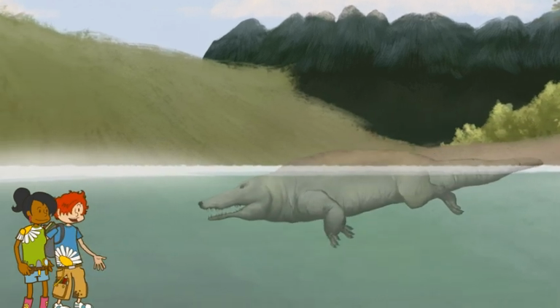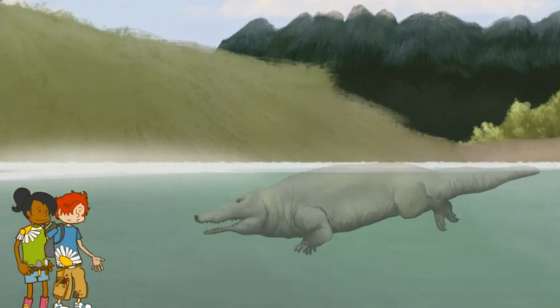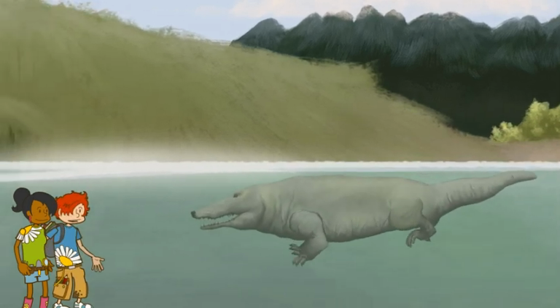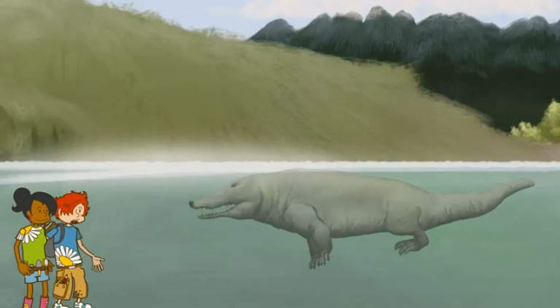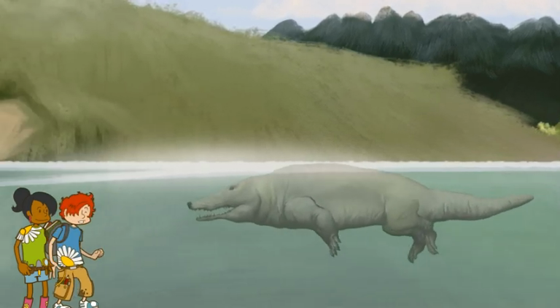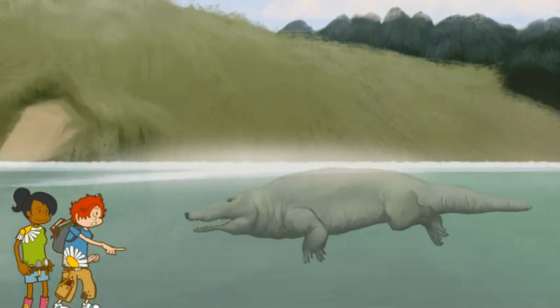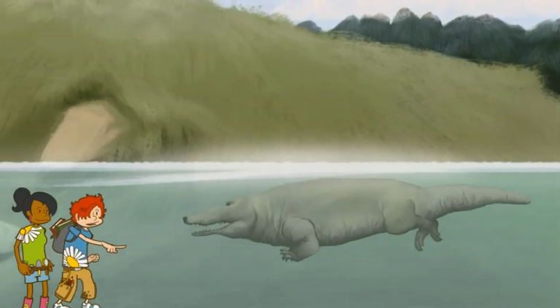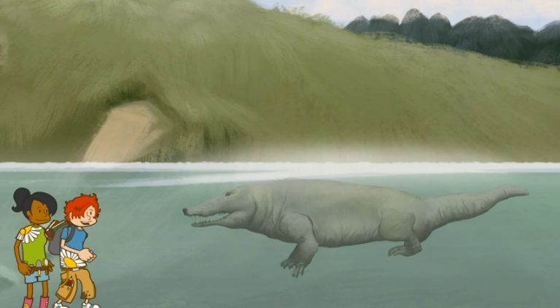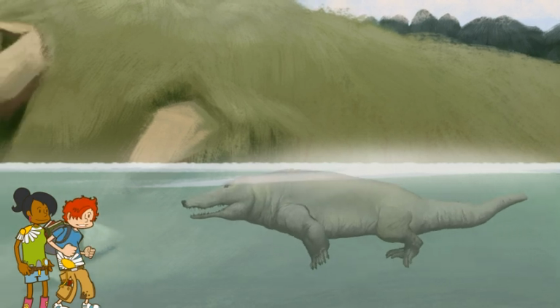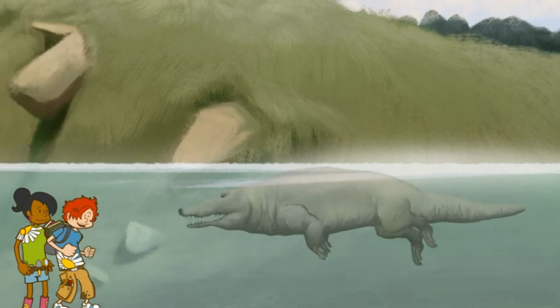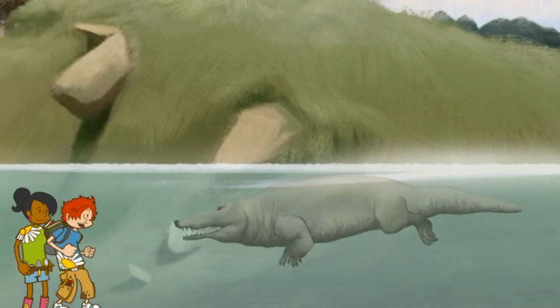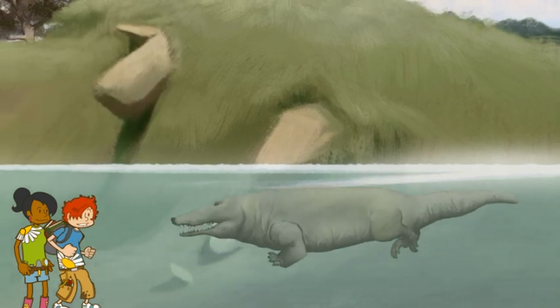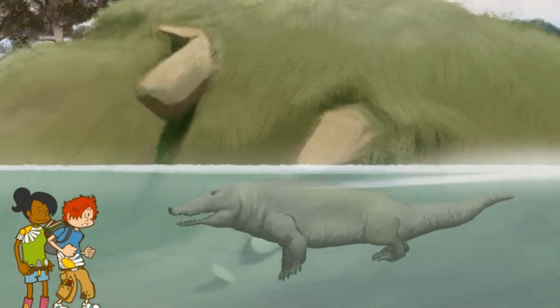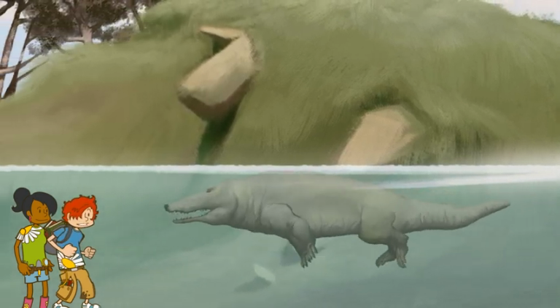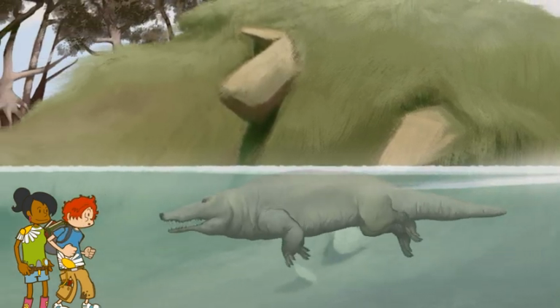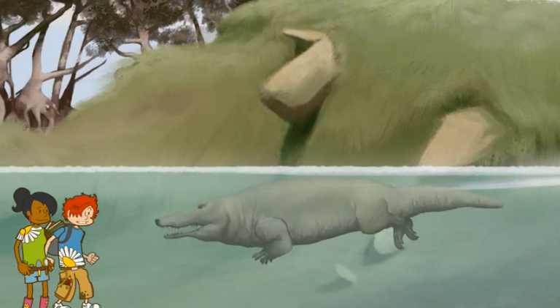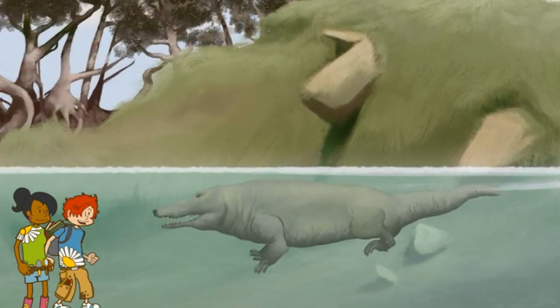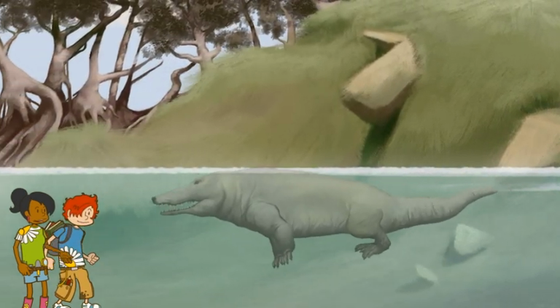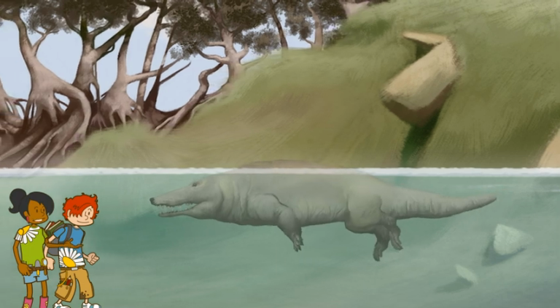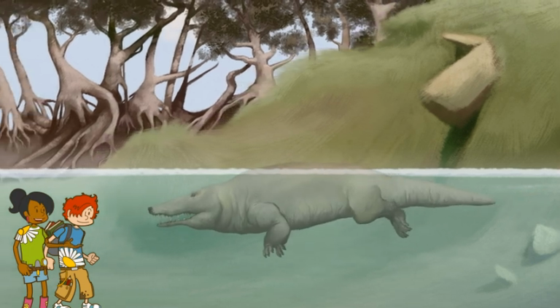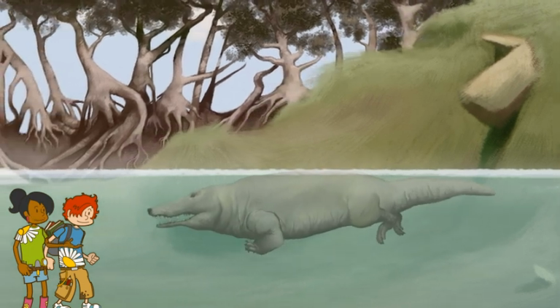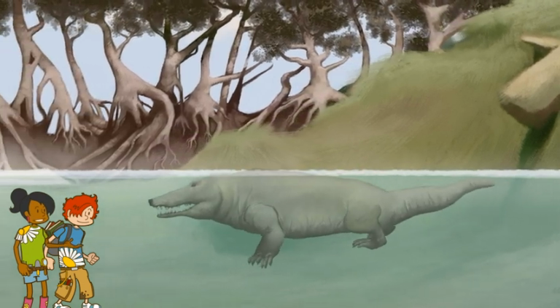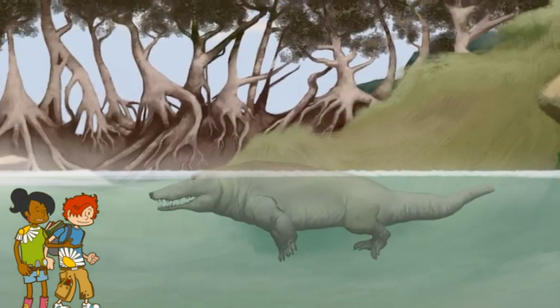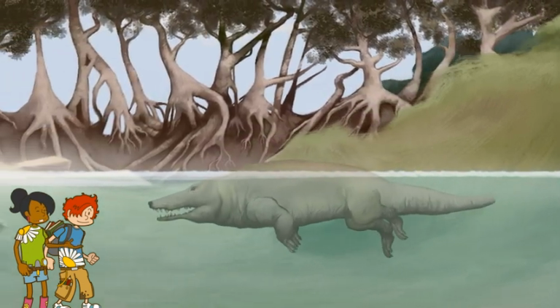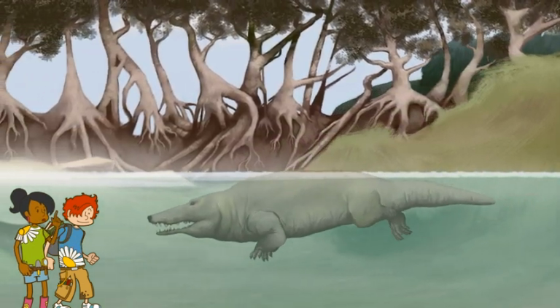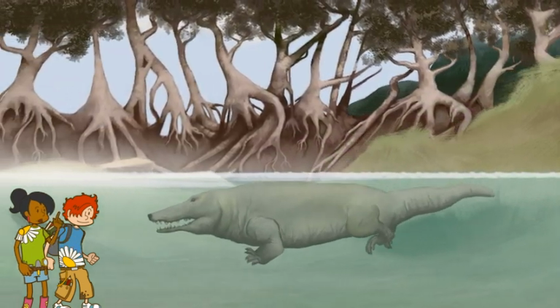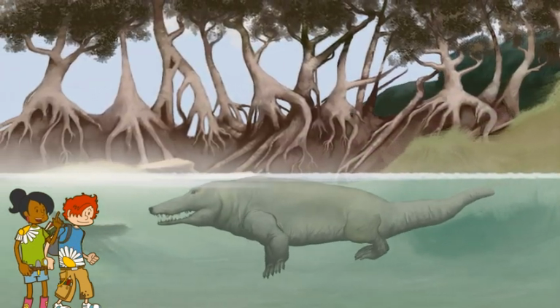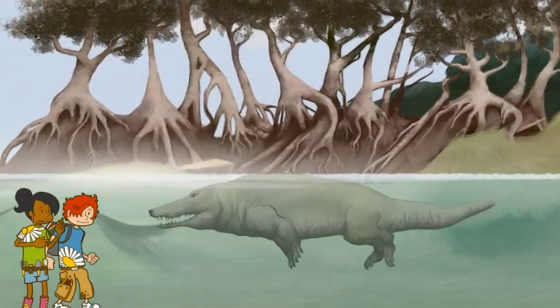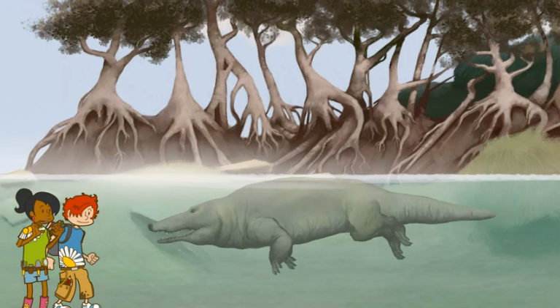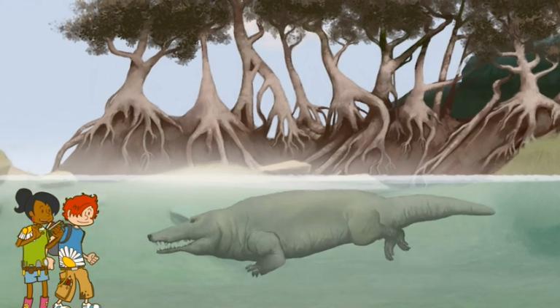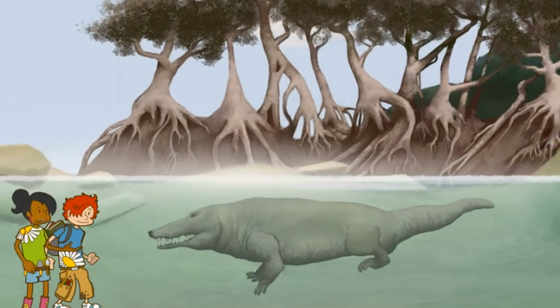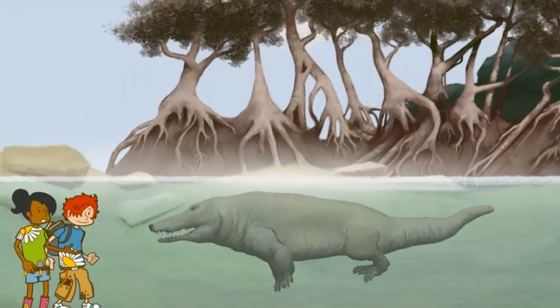I'm not getting in the water with that thing. The Ambulocetus does look like a link between a land animal and a whale, doesn't it? It's pretty streamlined and hunts for fish, but probably comes onto the land to have its babies, although scientists can't be sure.